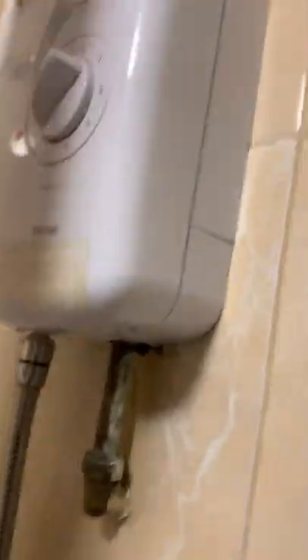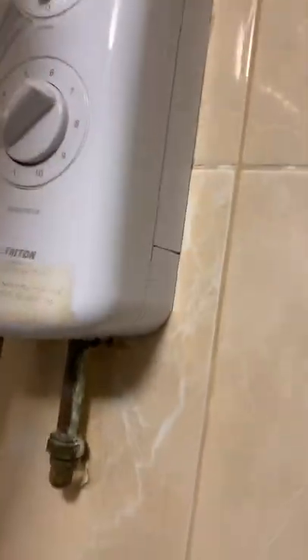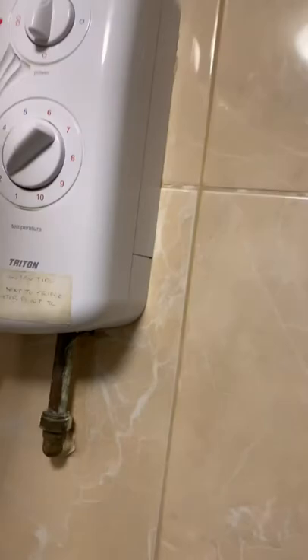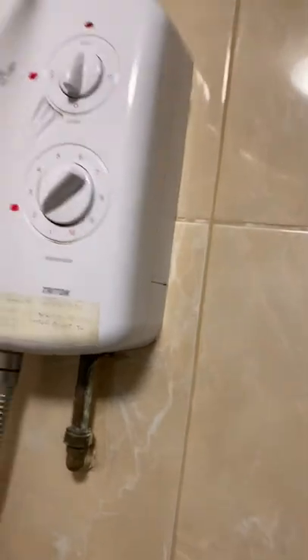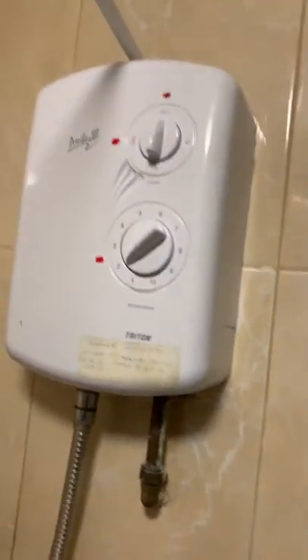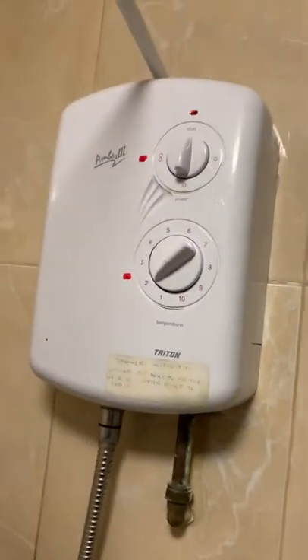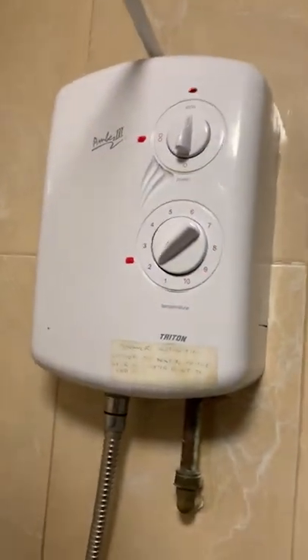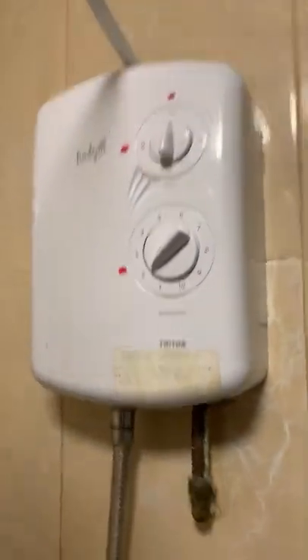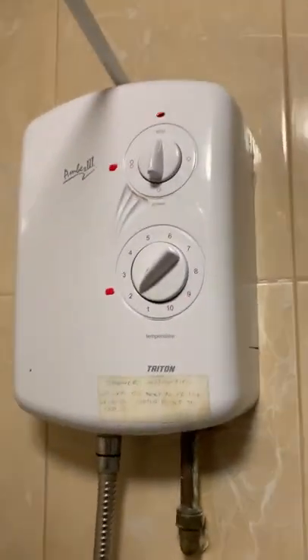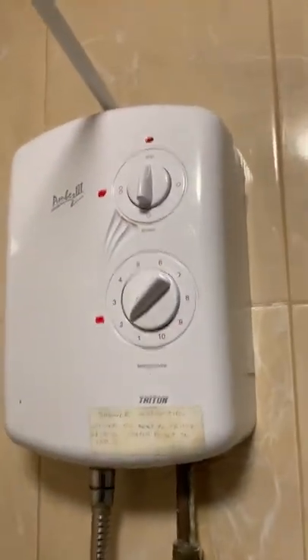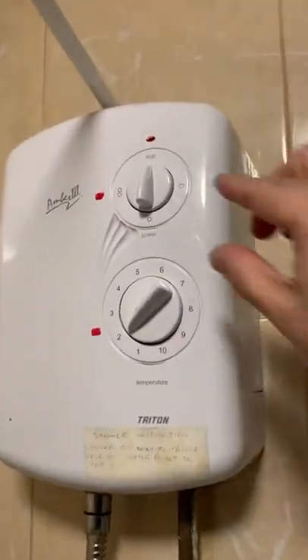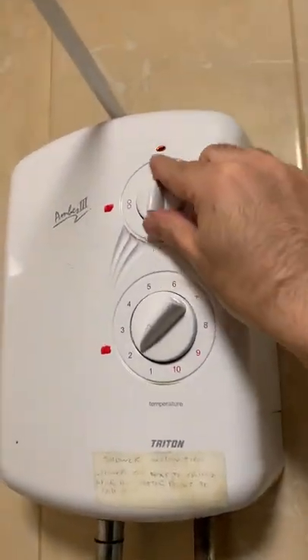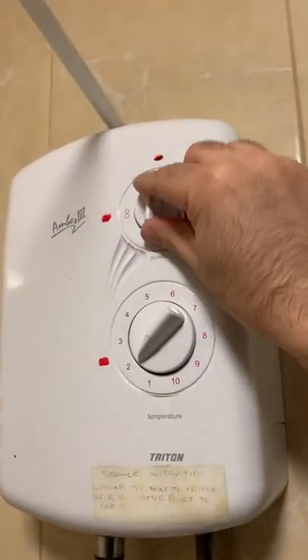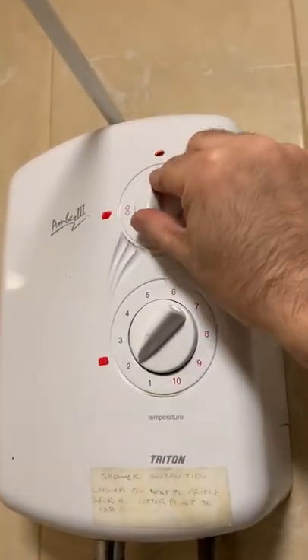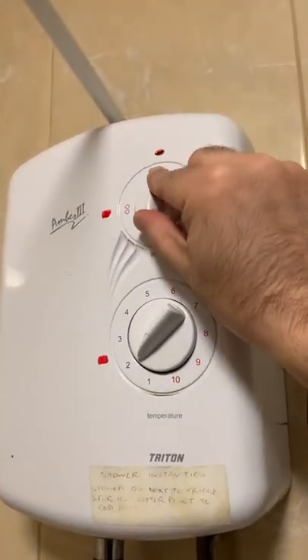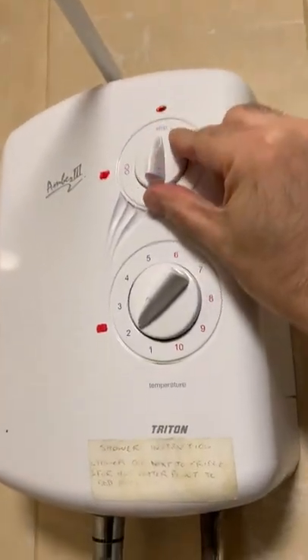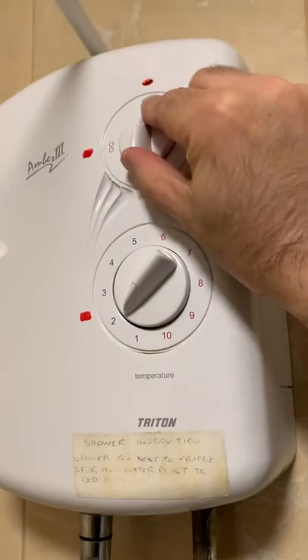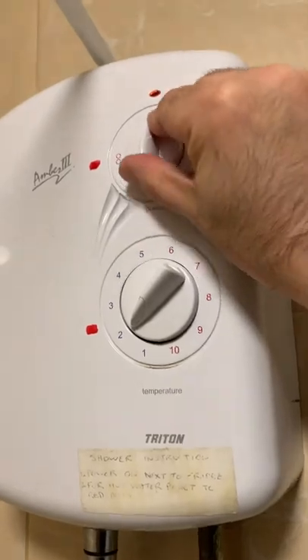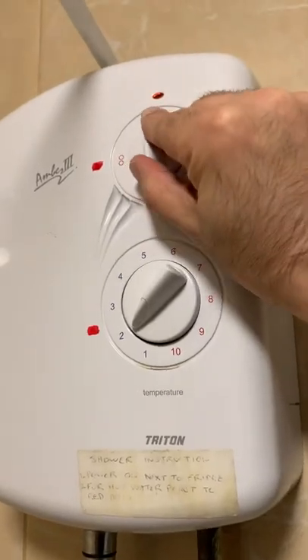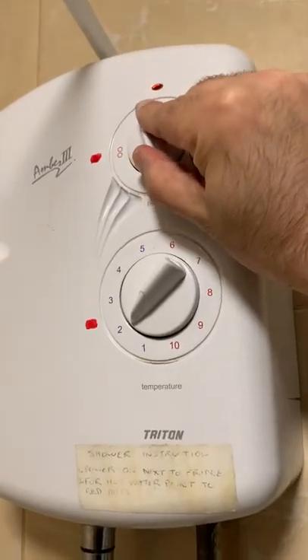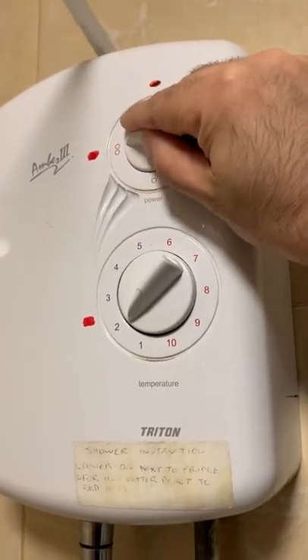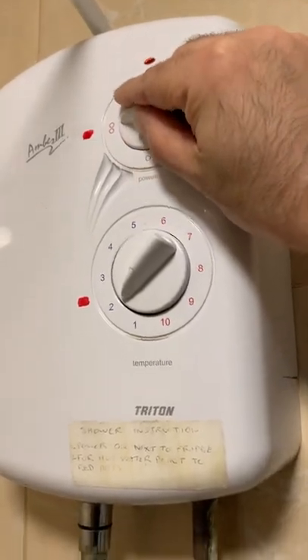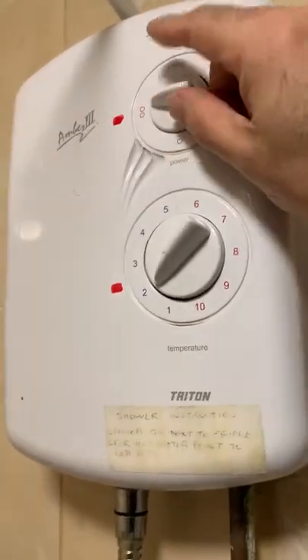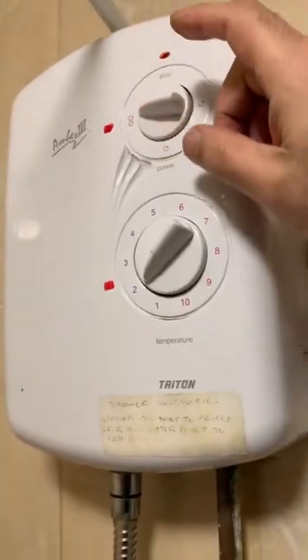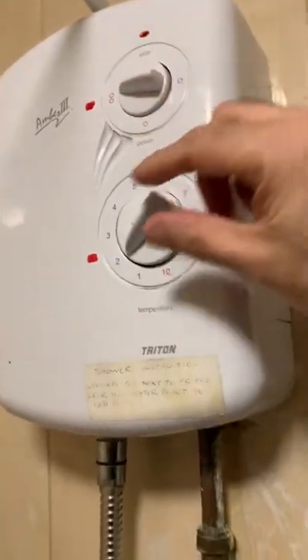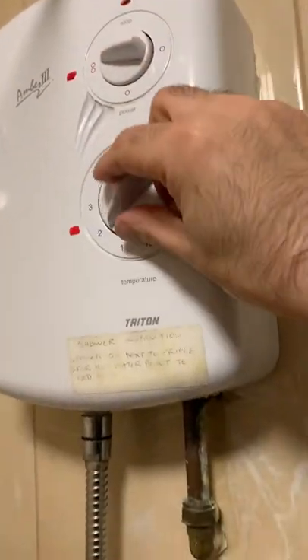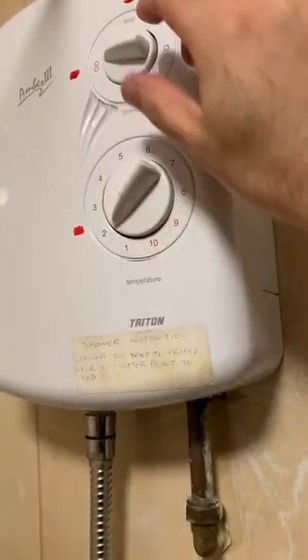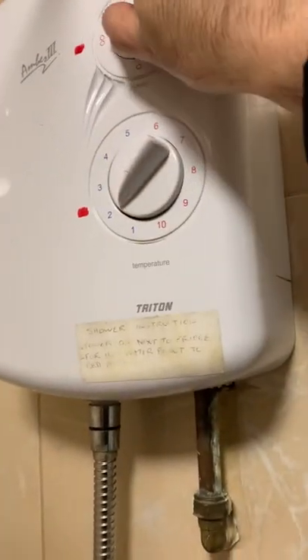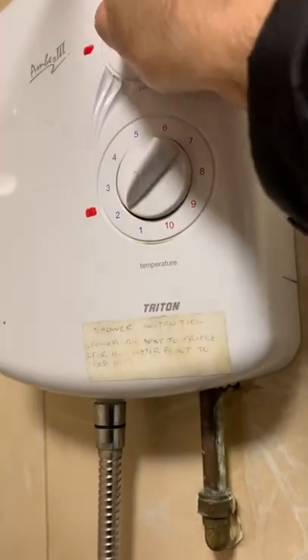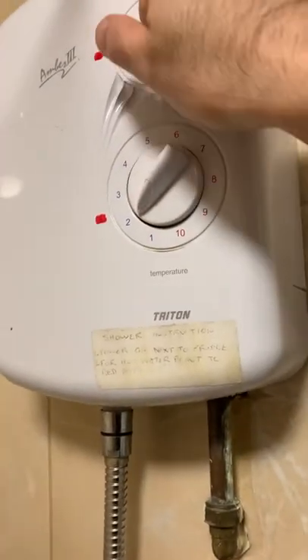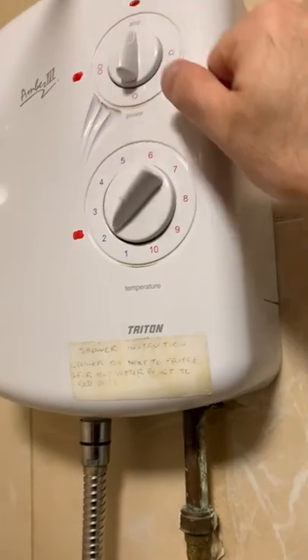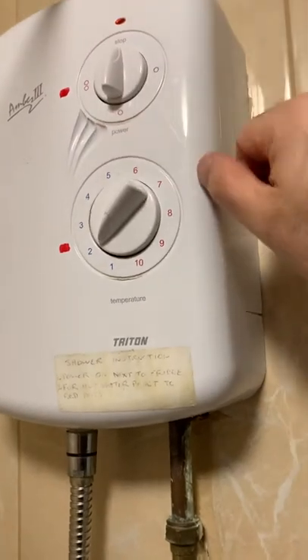You've got the shower here and all you have to do is turn this to the two red circles and the water comes on and off.